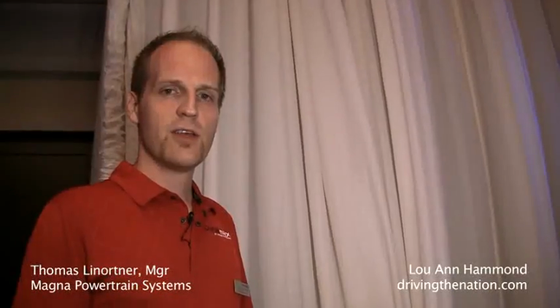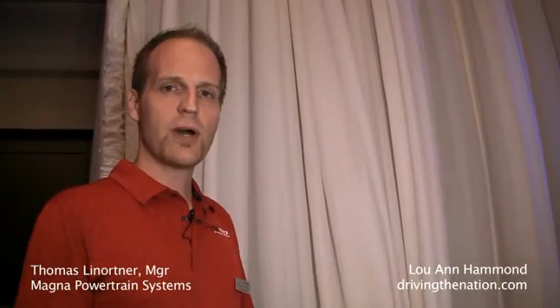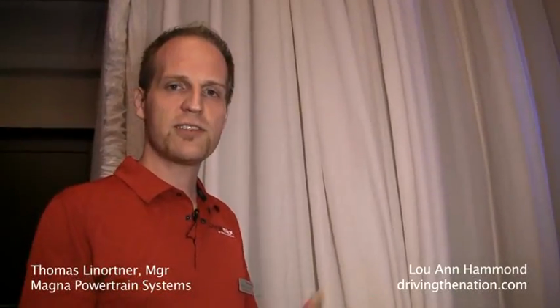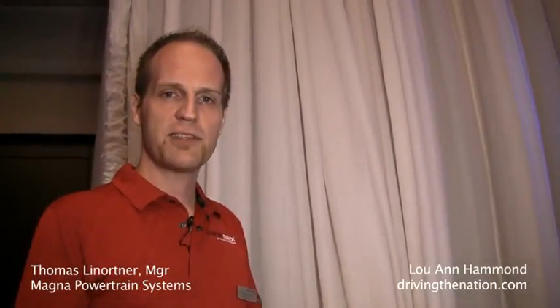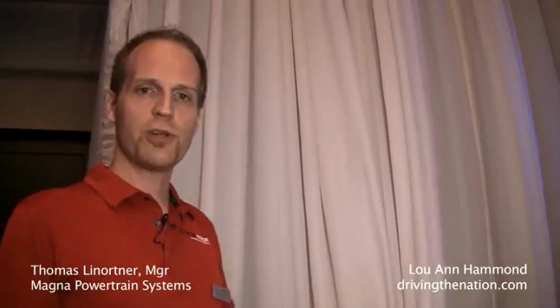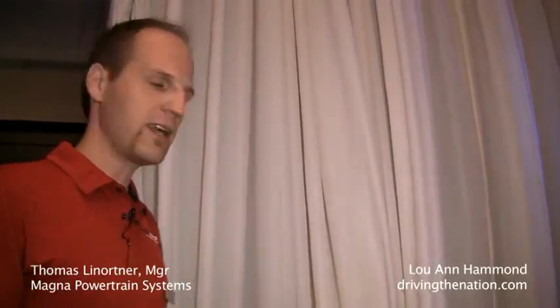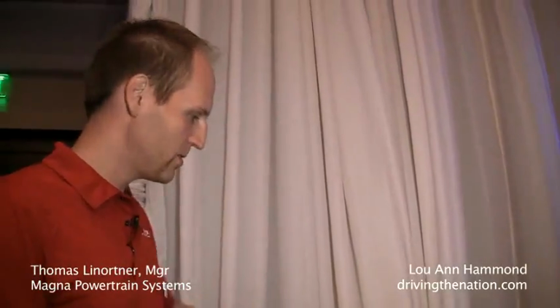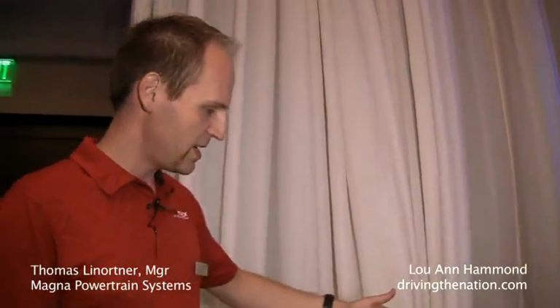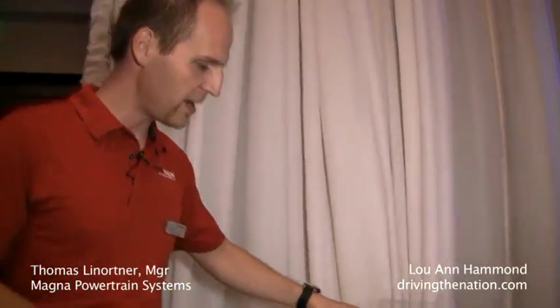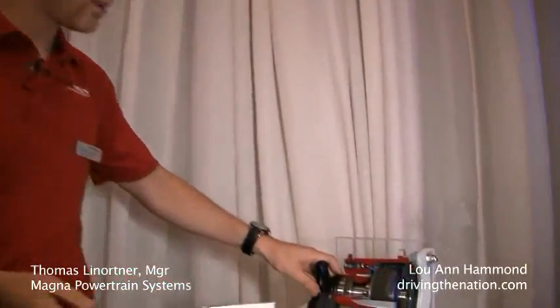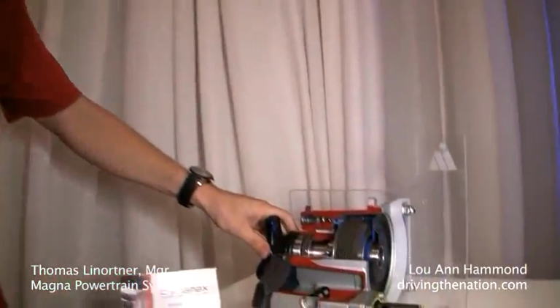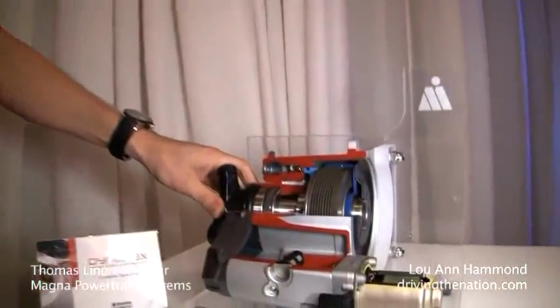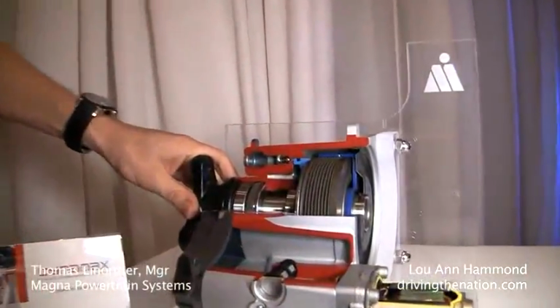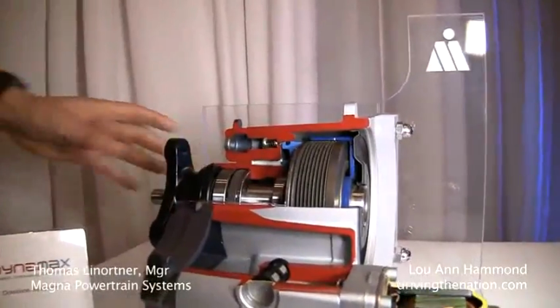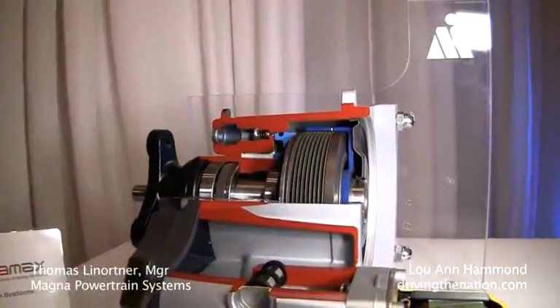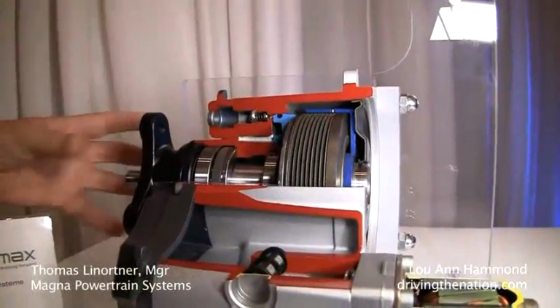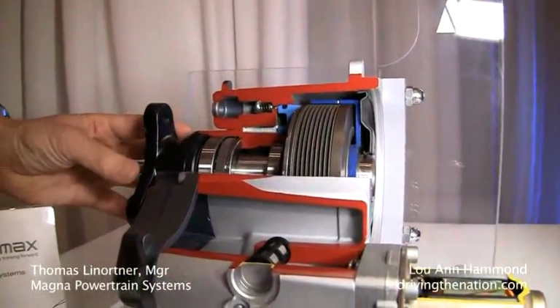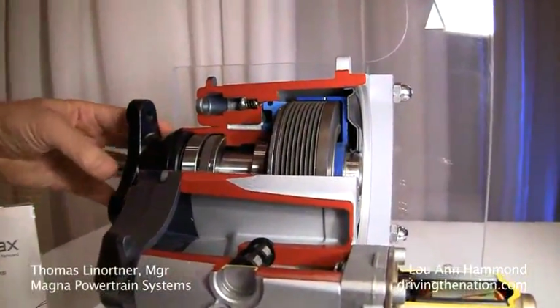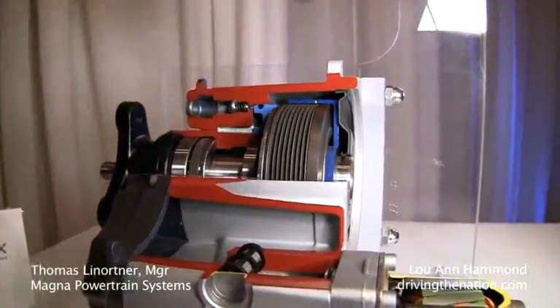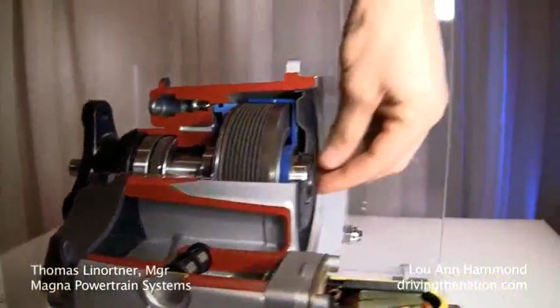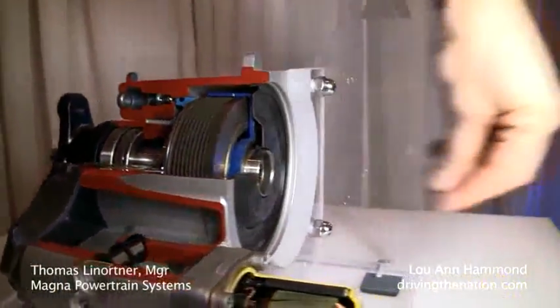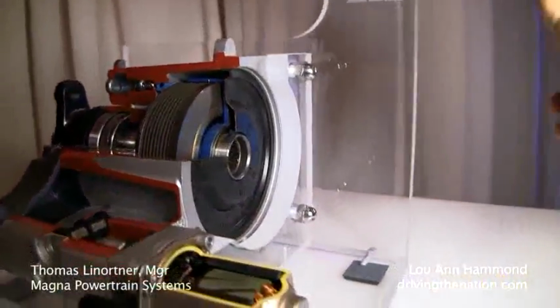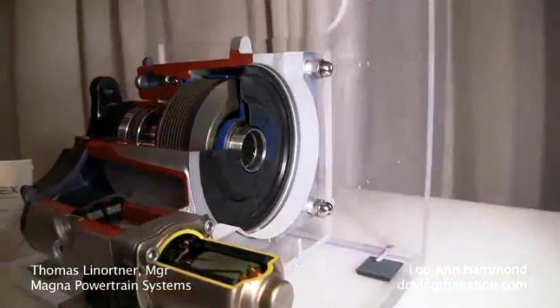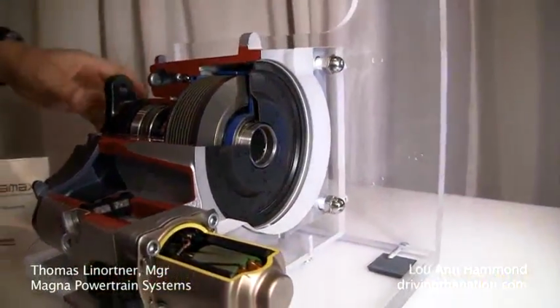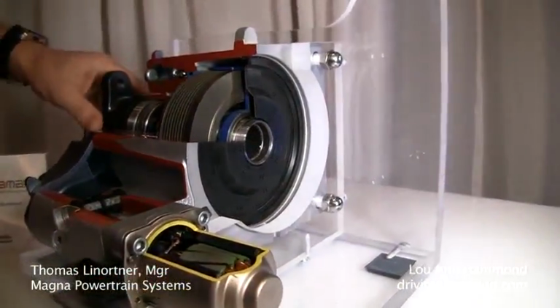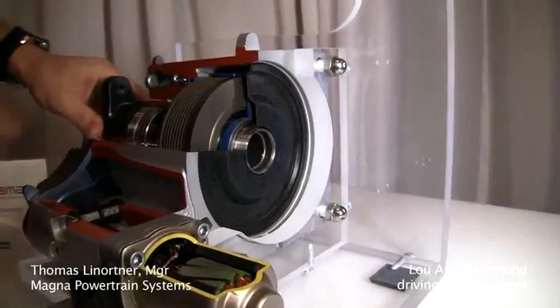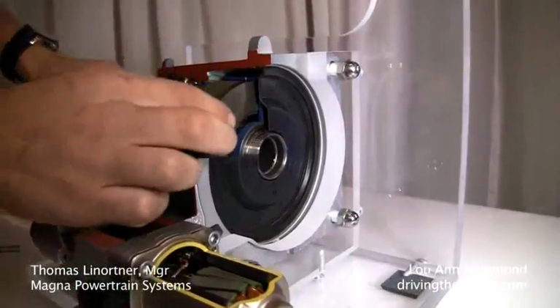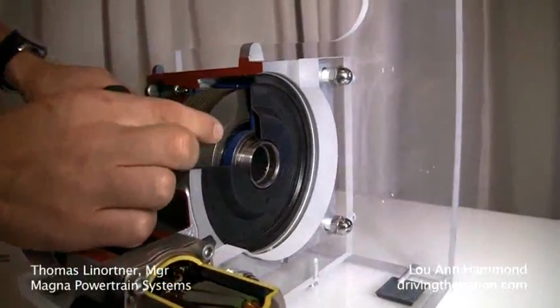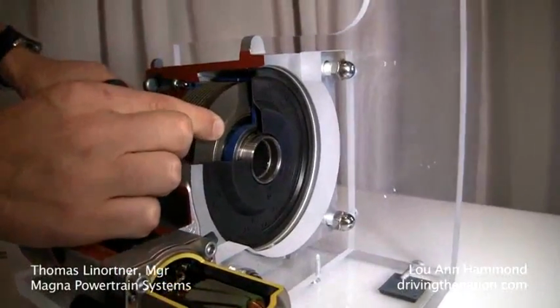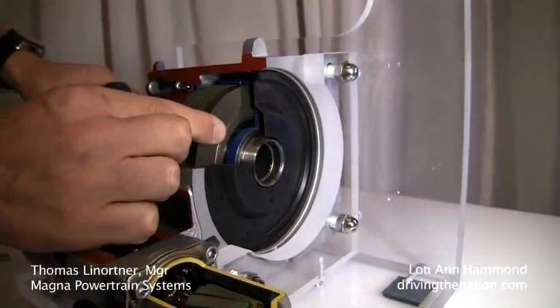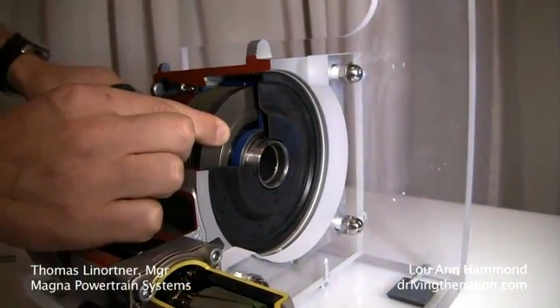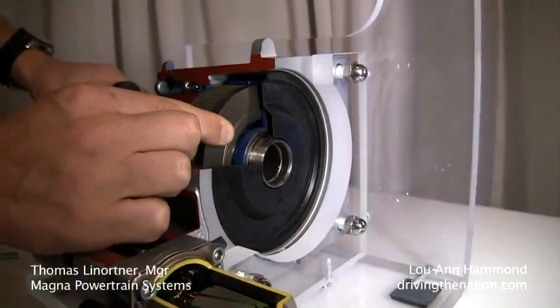So how does the Dynamax hardware look like? You see here a nice cutaway model. The prop shaft would mount here. This shaft would go to the rear axle and you can see a multi-plate wet clutch here.